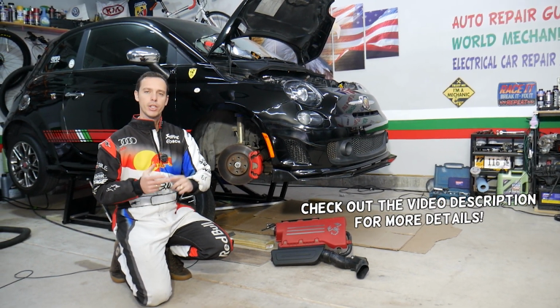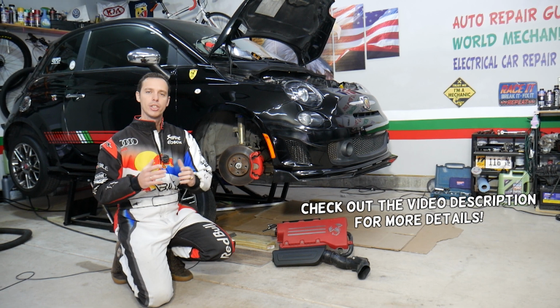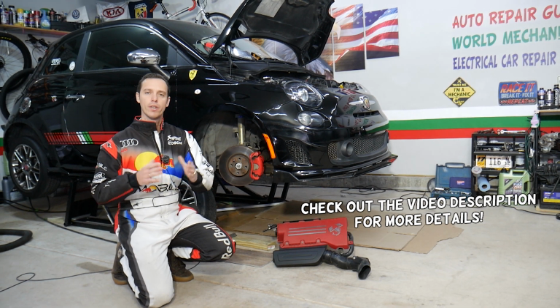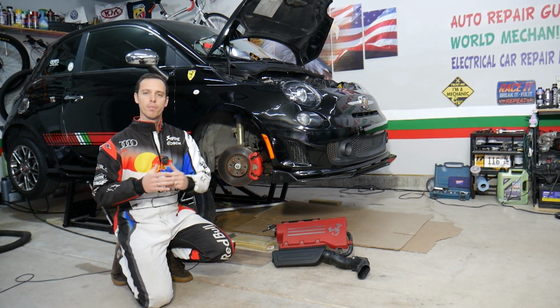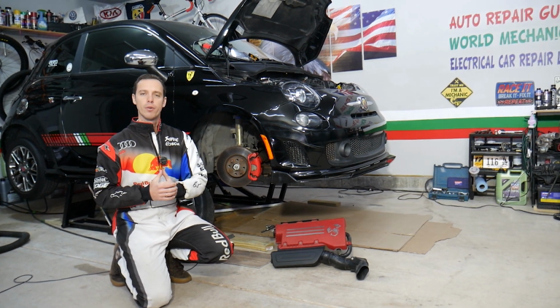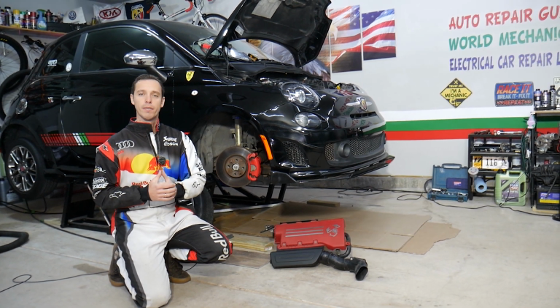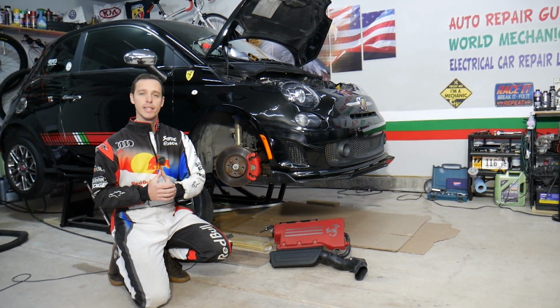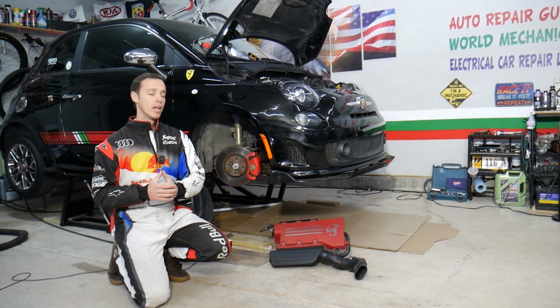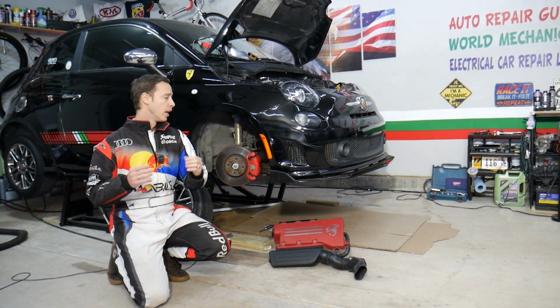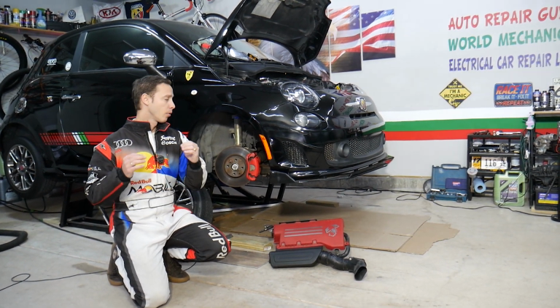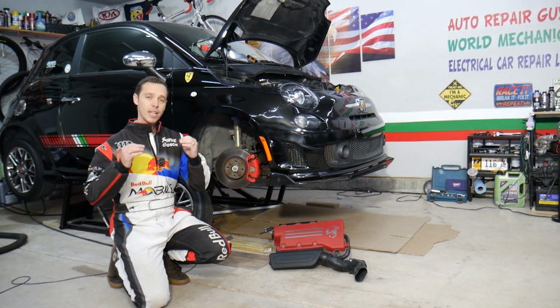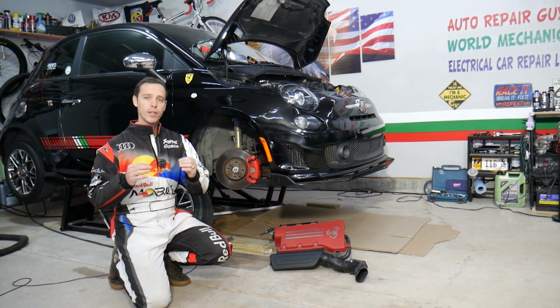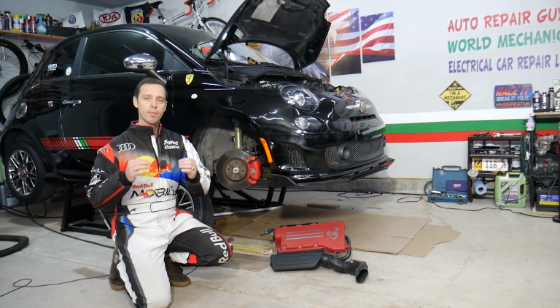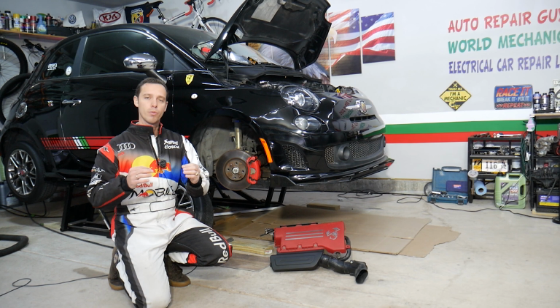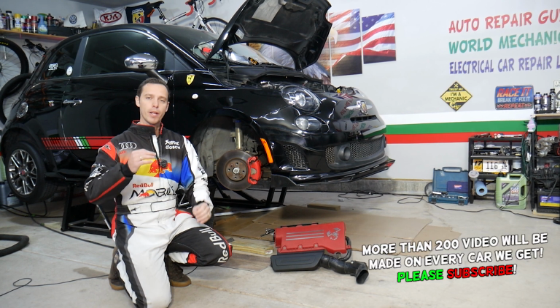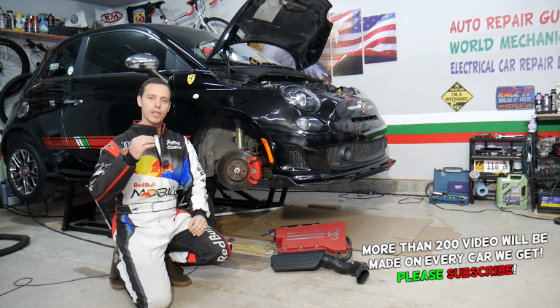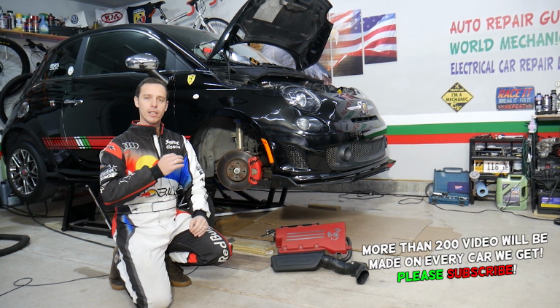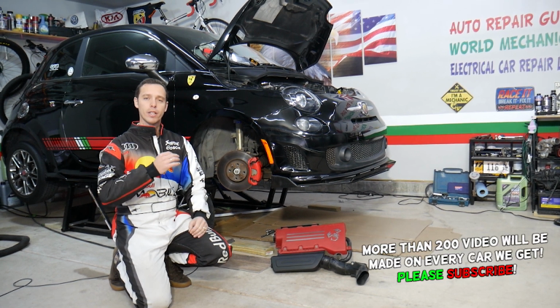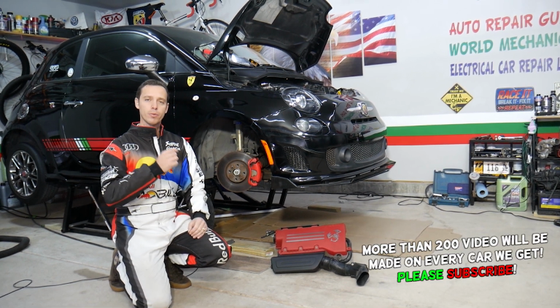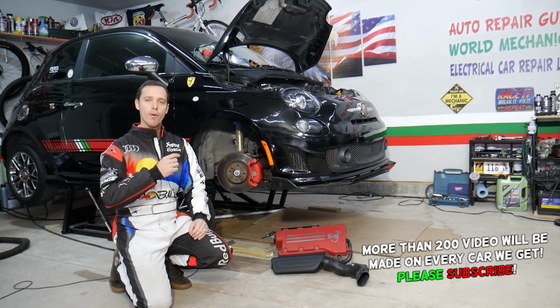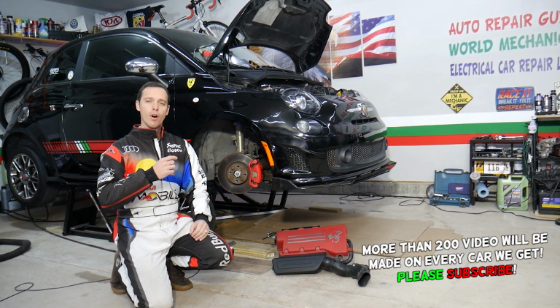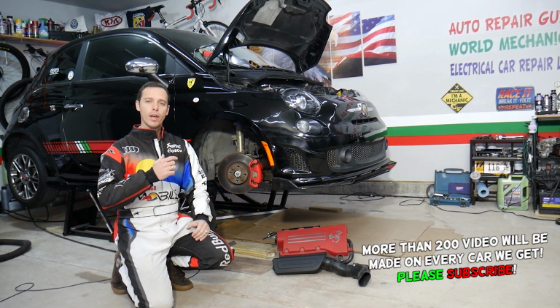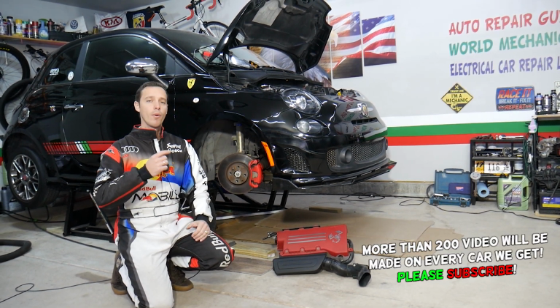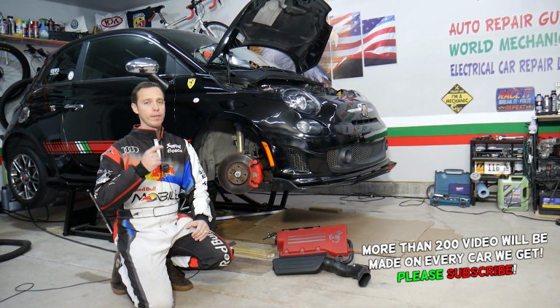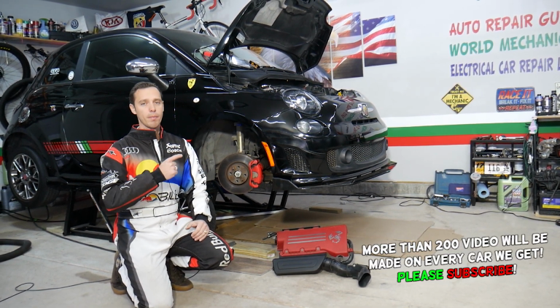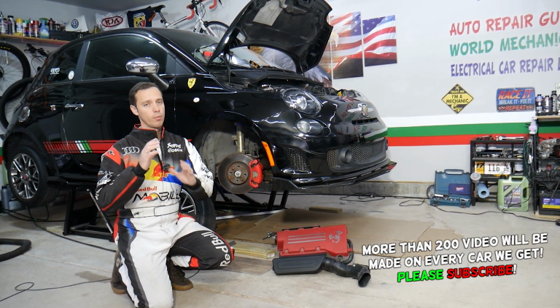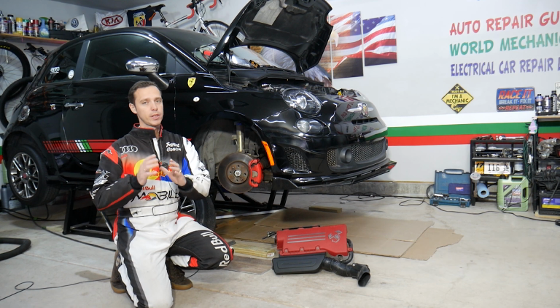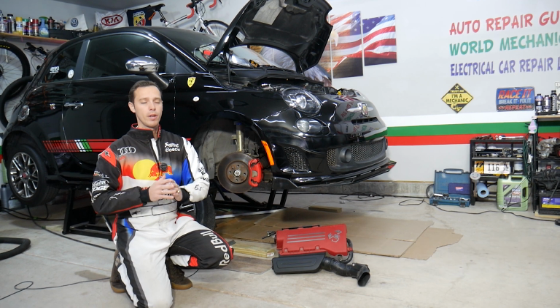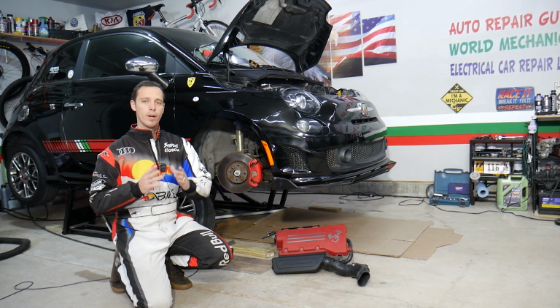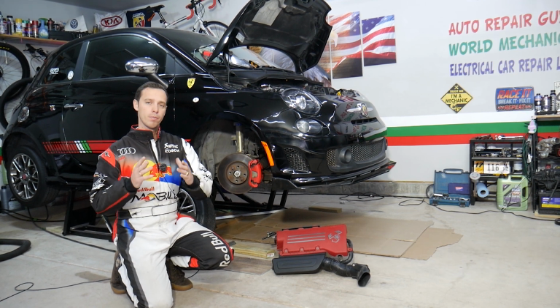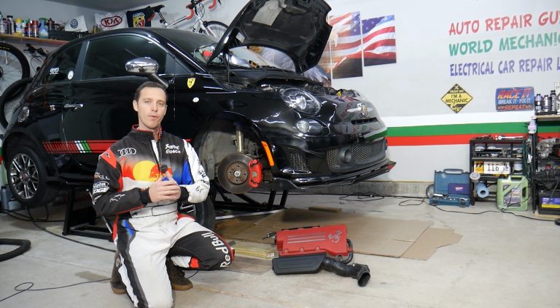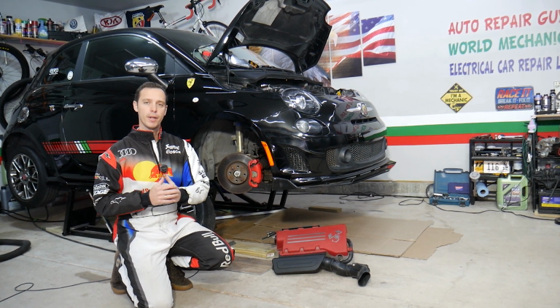You have check engine light on and code P0171, and this code is really hard to fix in some cases. We'll explain about things that can cause it that most people will never even think about. So make sure you stand till the end — we'll cover super helpful information.